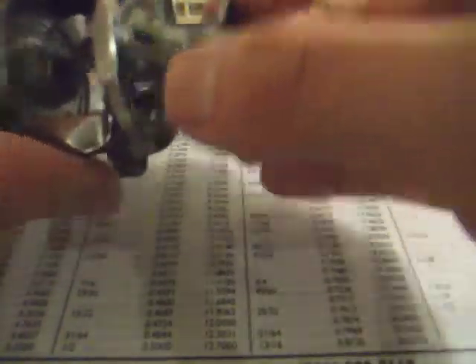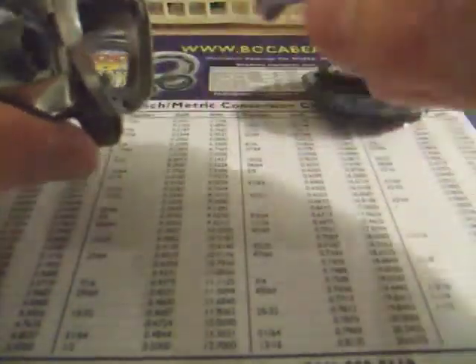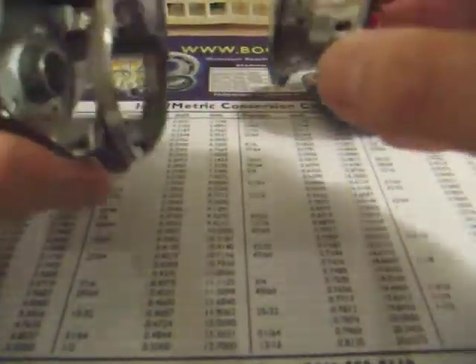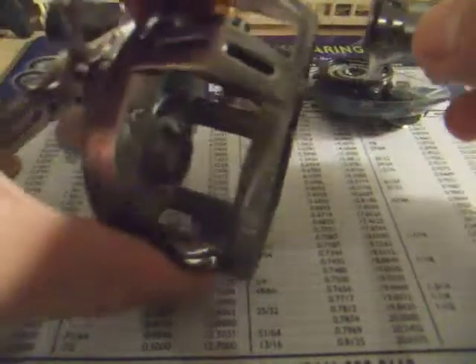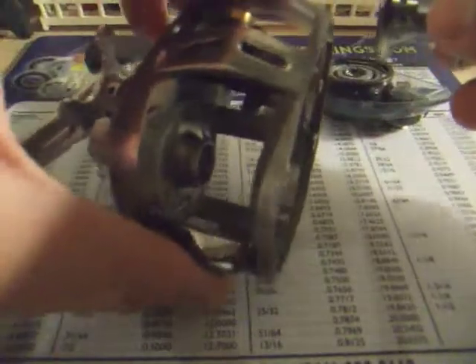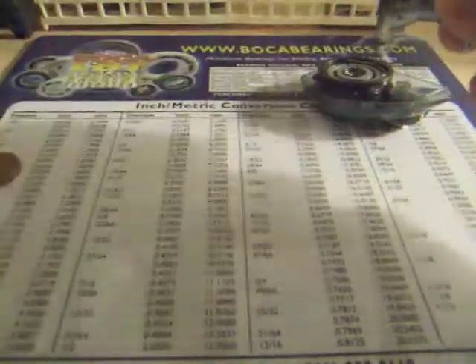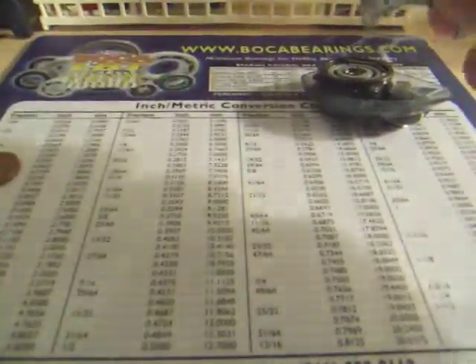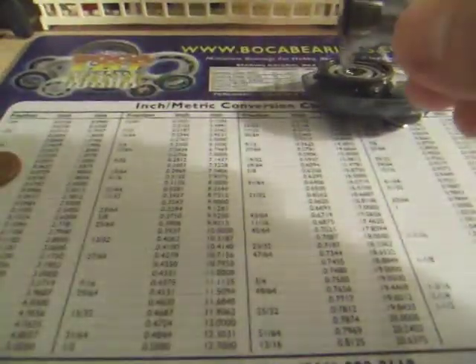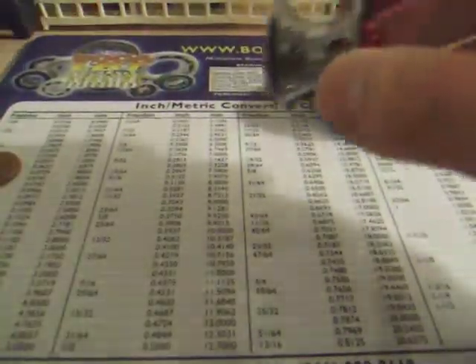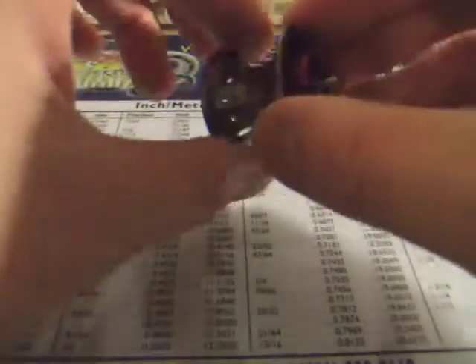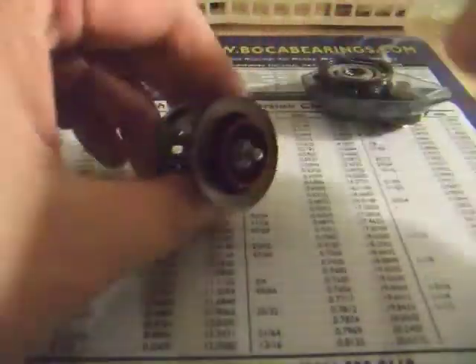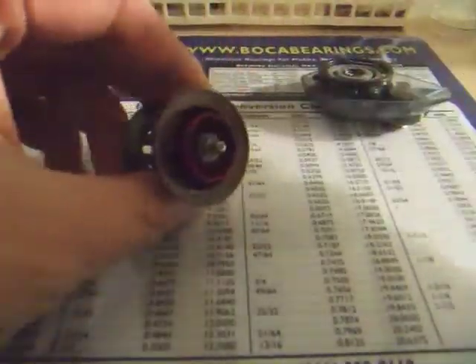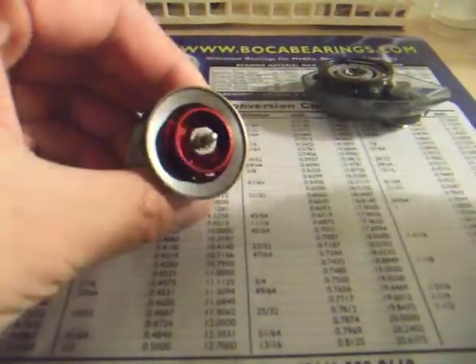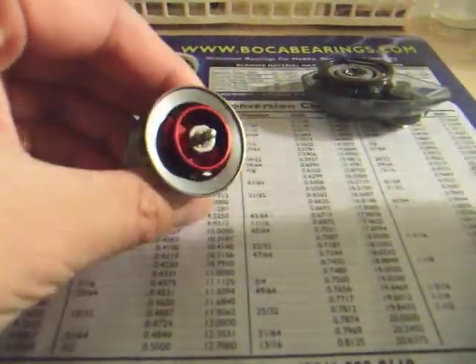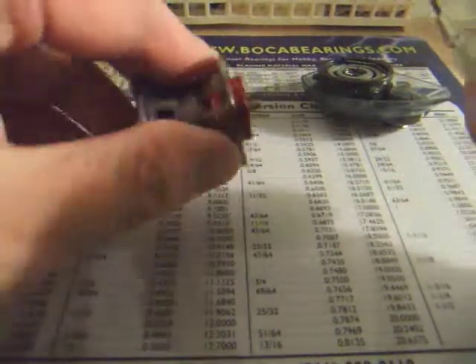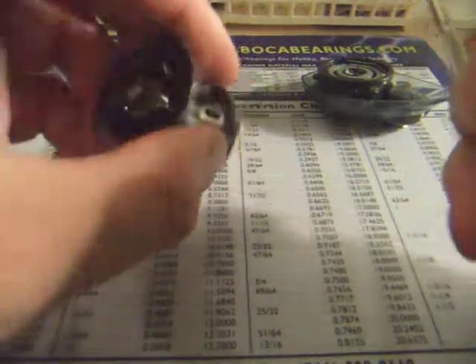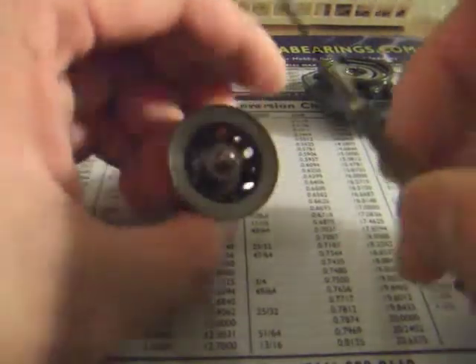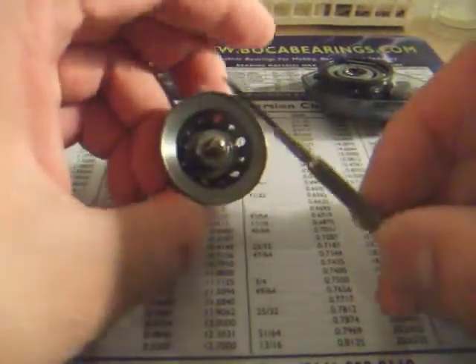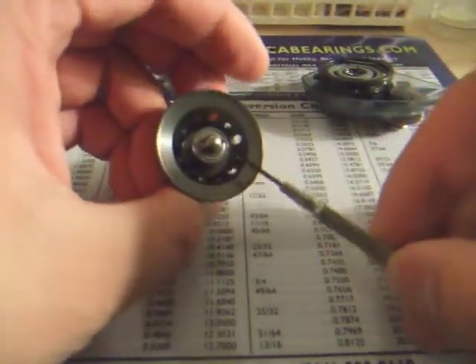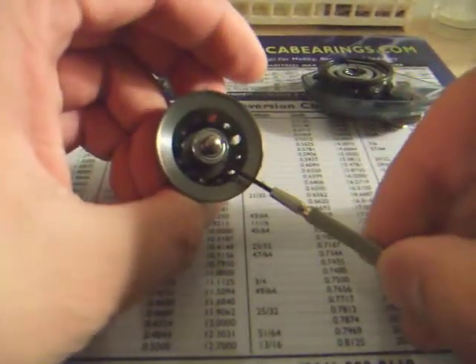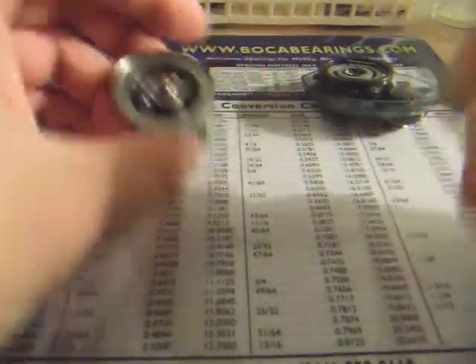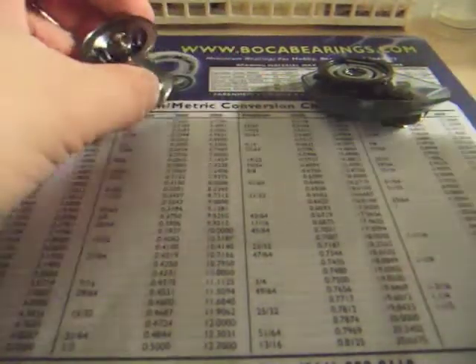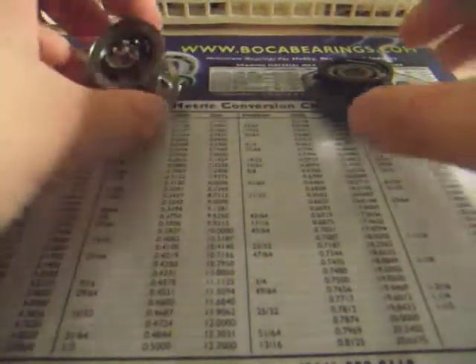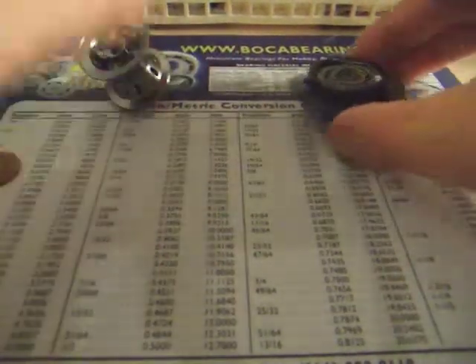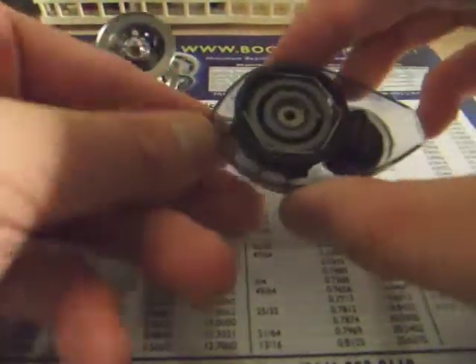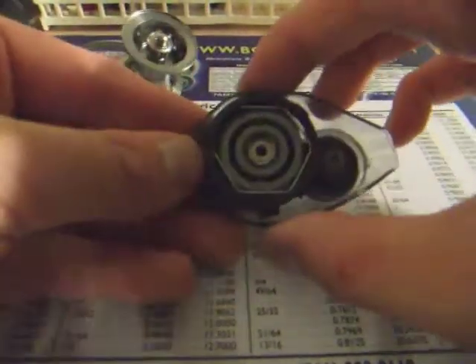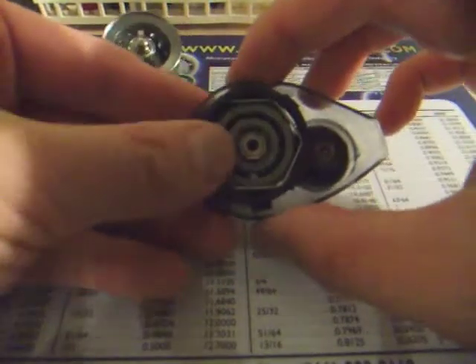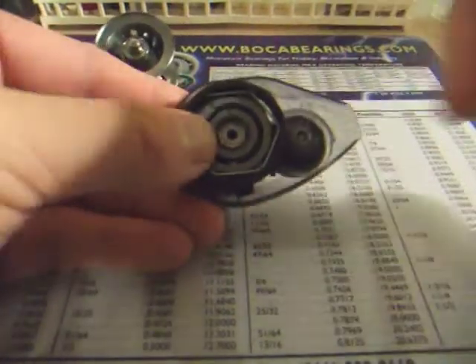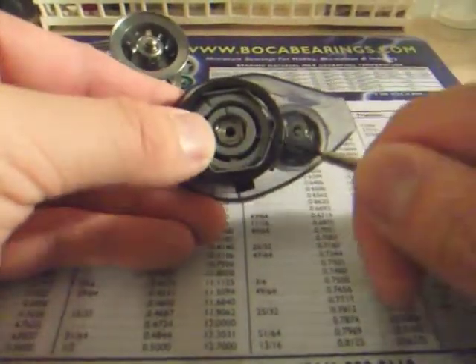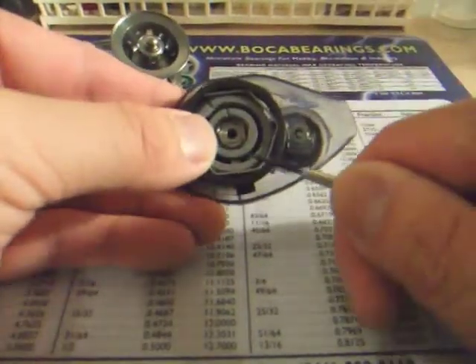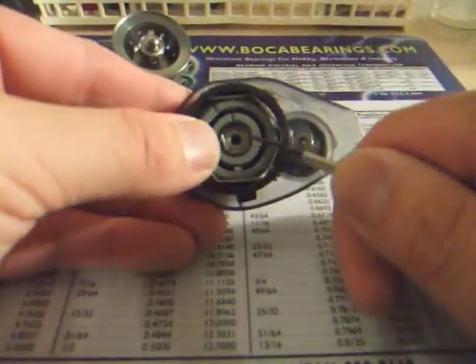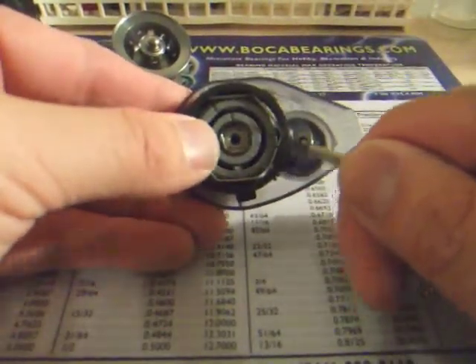Remove the spool as well, and you can put the reel aside. The bearings we're going to be replacing are the bearing on the spool and also the bearing on the side plate.